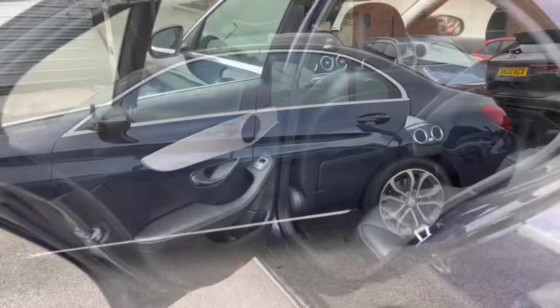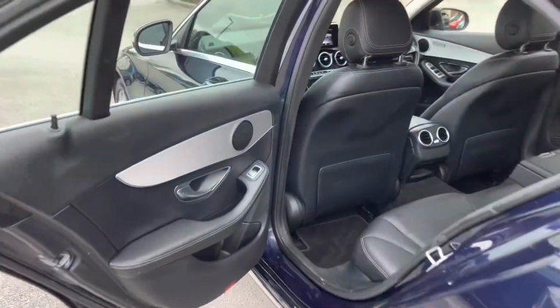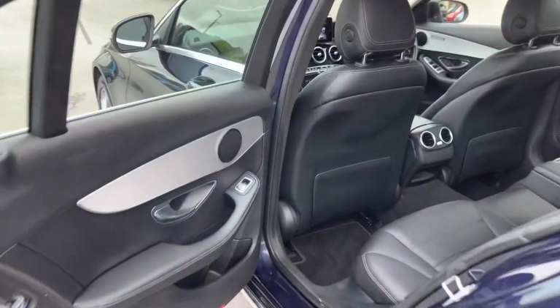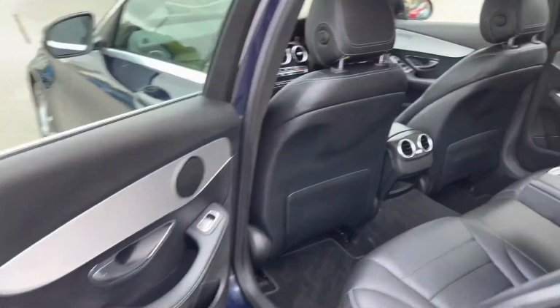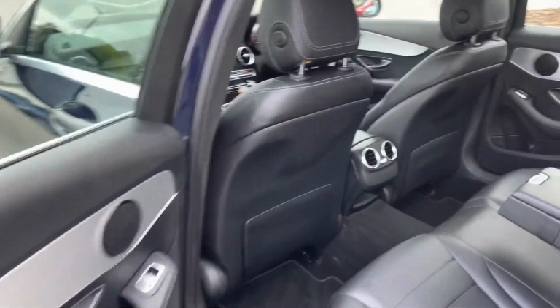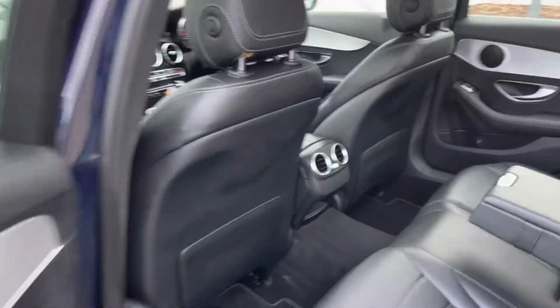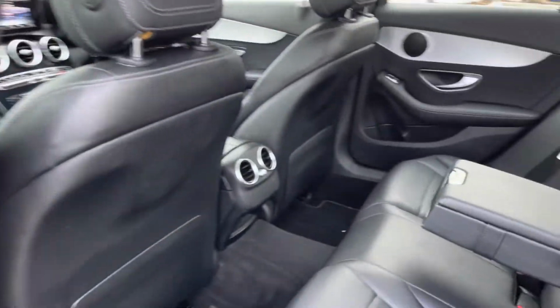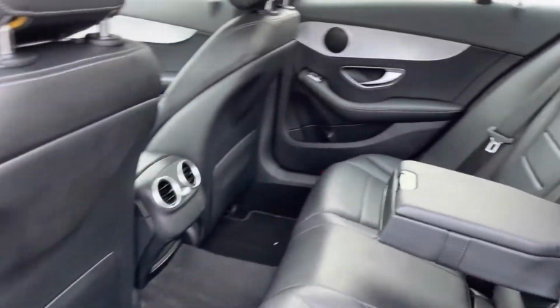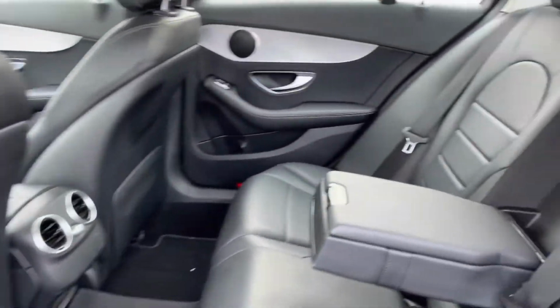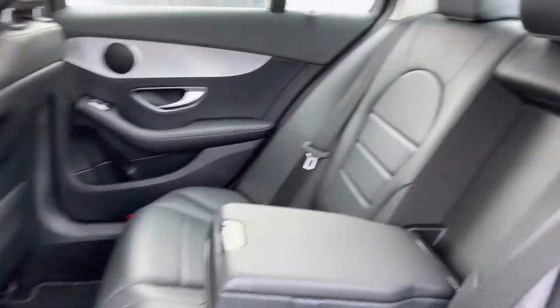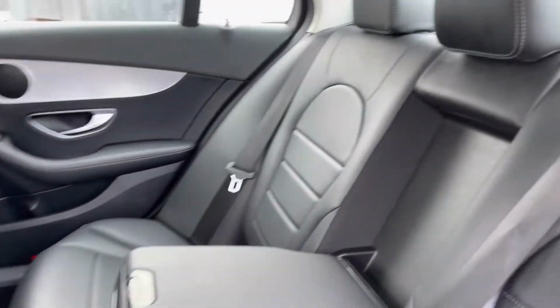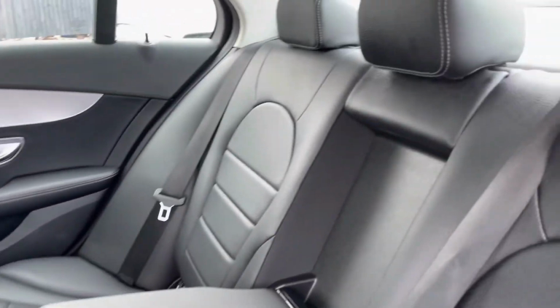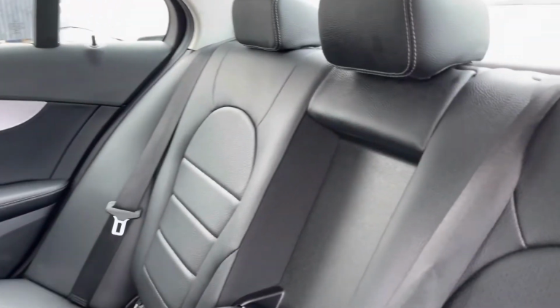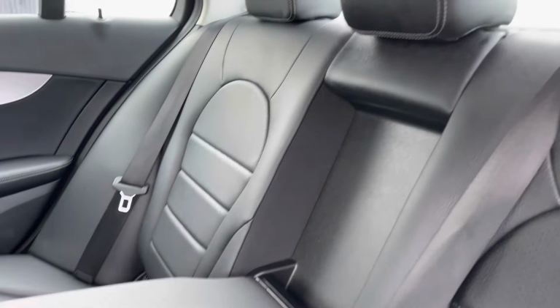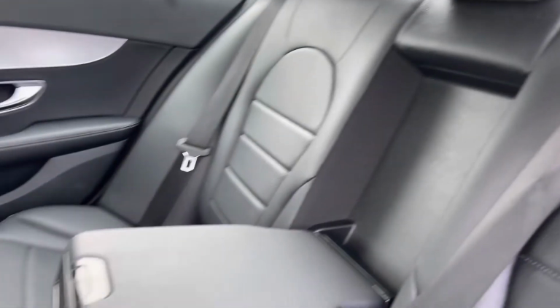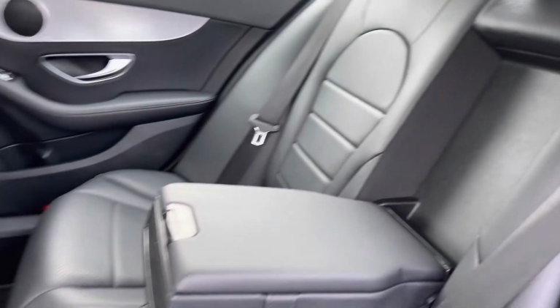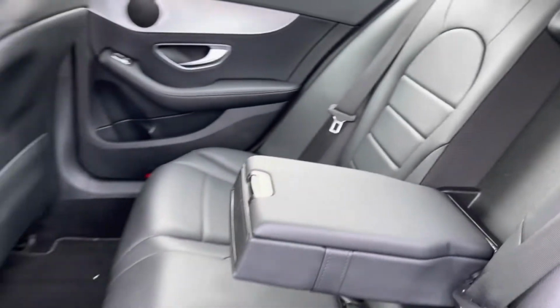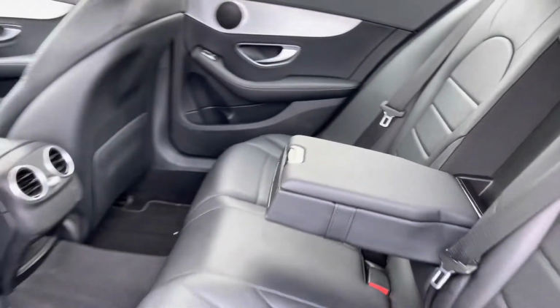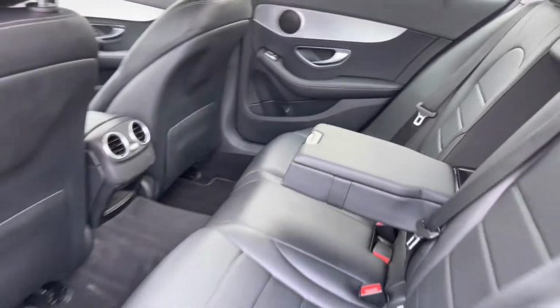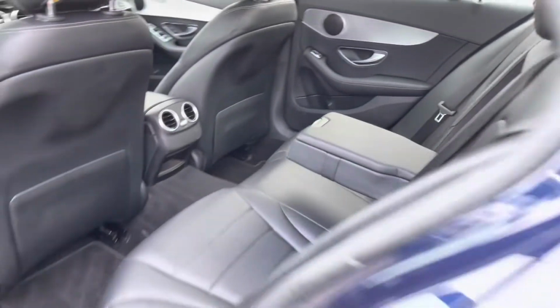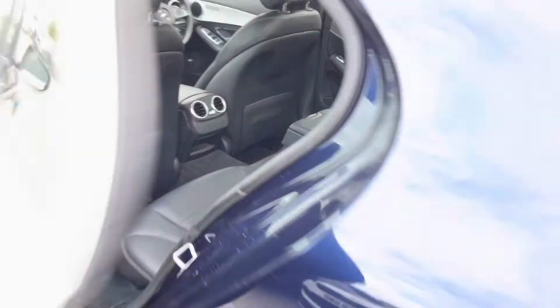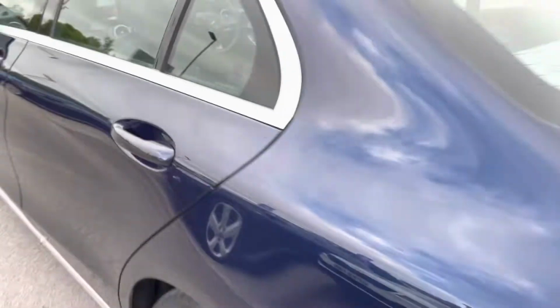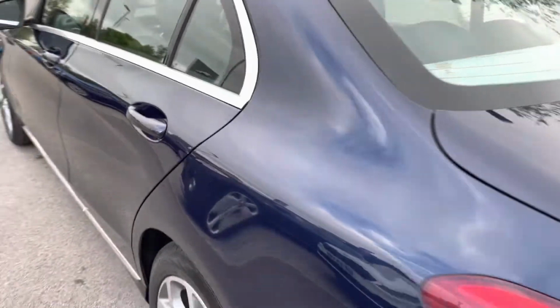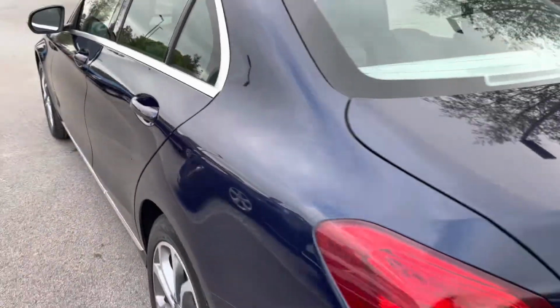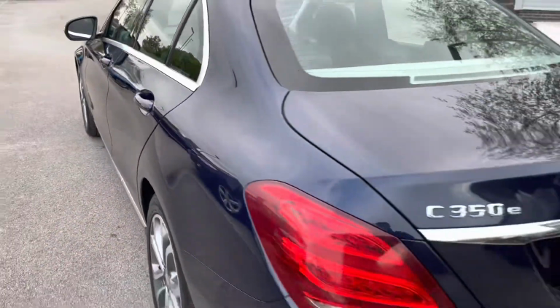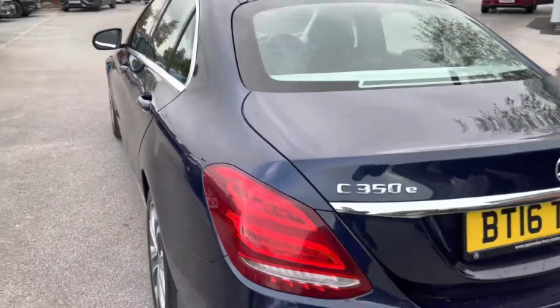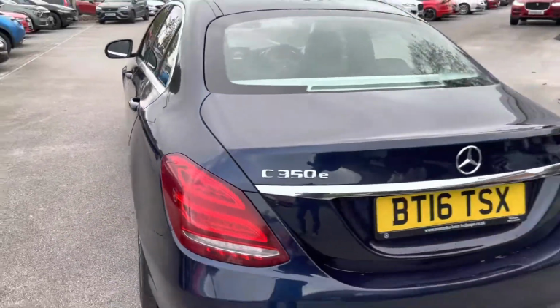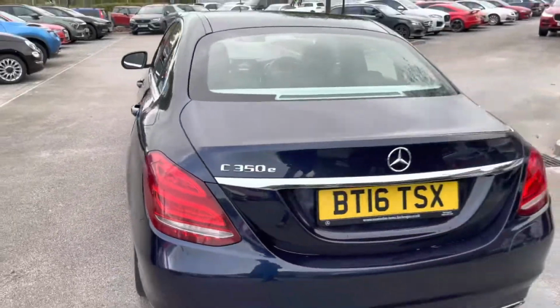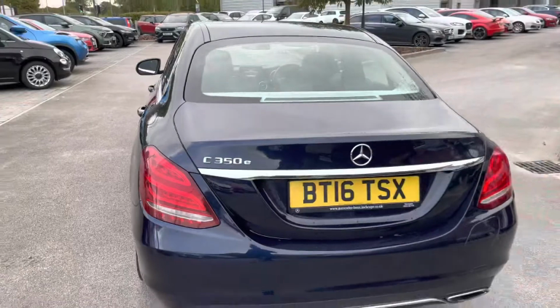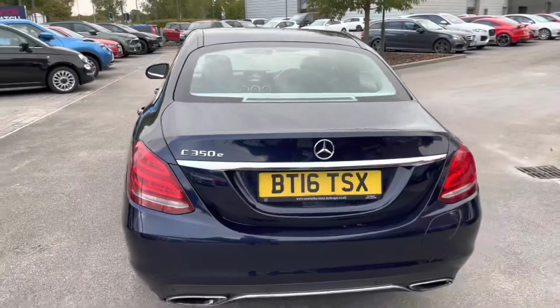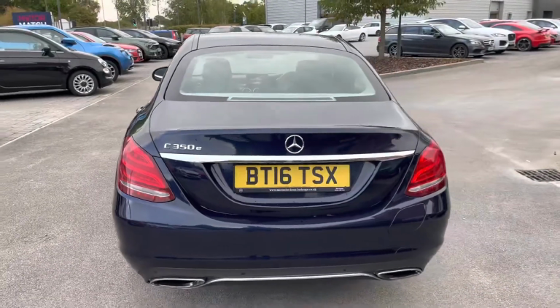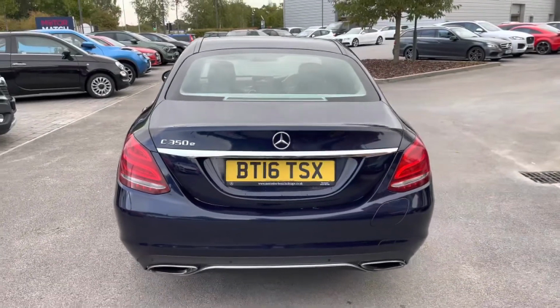A quick glimpse inside the cabin — the rear will offer comfortable seating for three, with upholstery finished in full black leather. Centre armrests, ISOFIX anchor points, and even independent rear air vents should keep your passengers very happy.